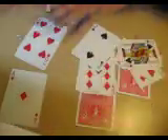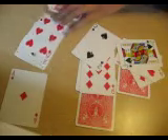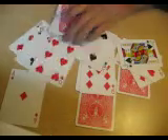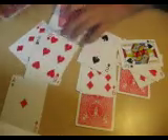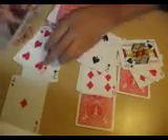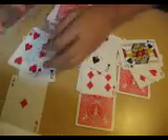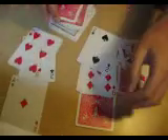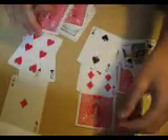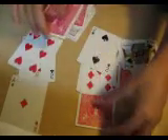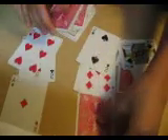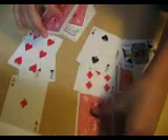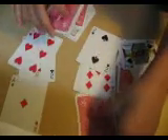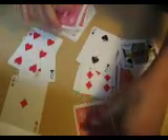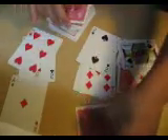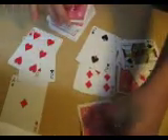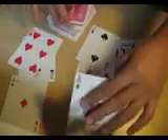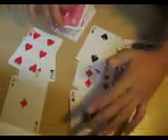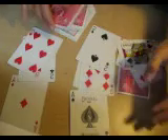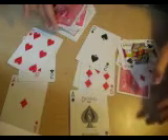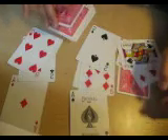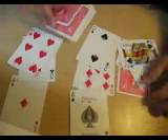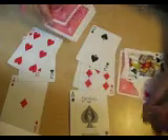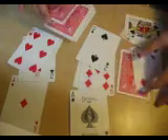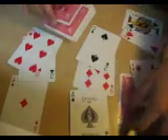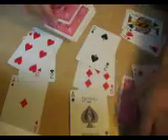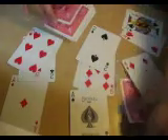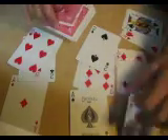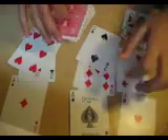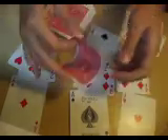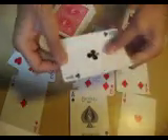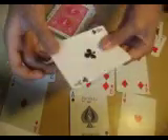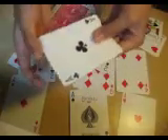Just touch my hand here — one ace, two ace, three ace and four ace.